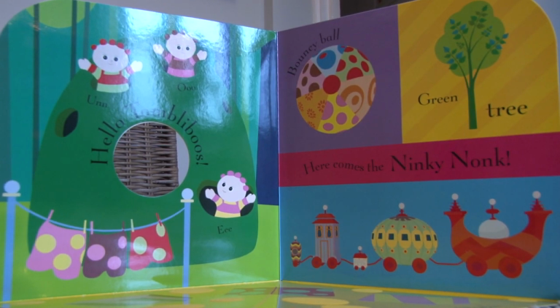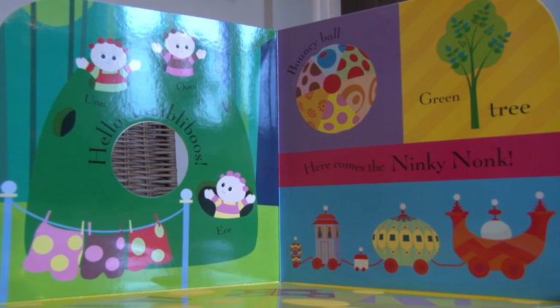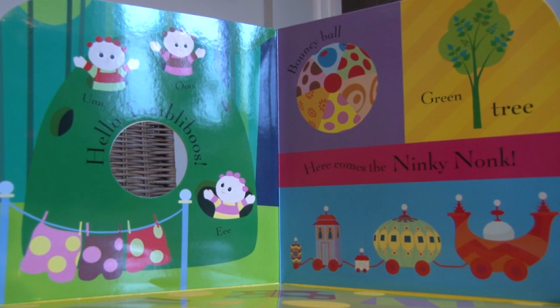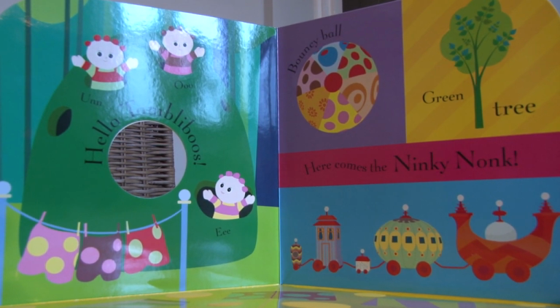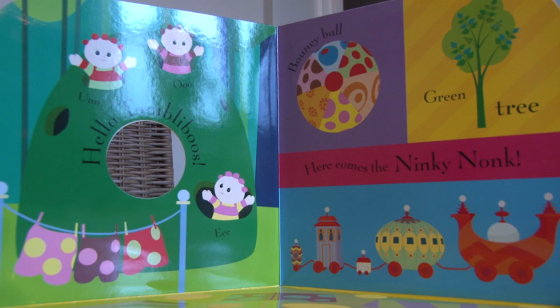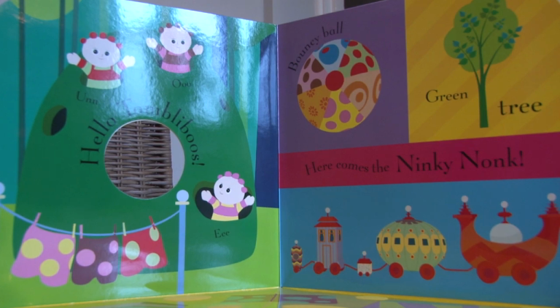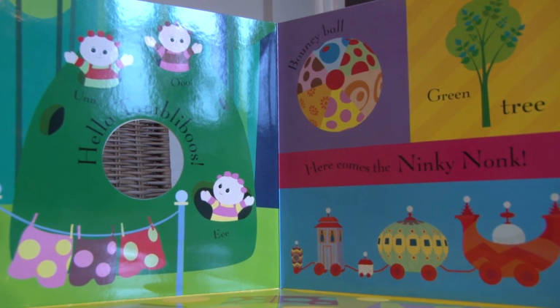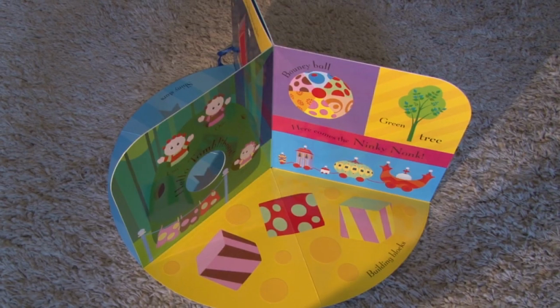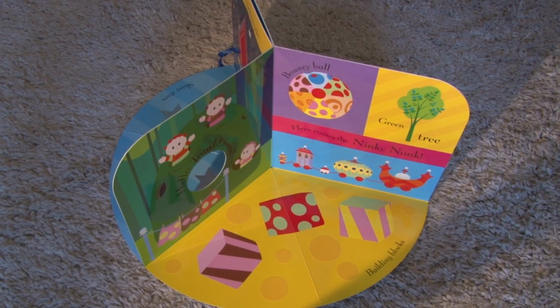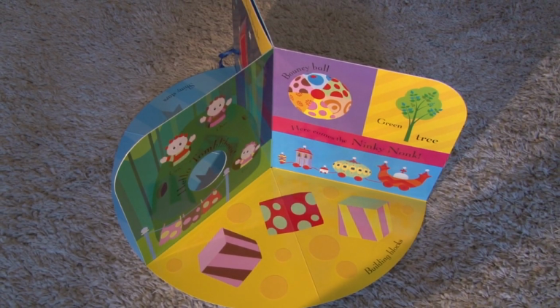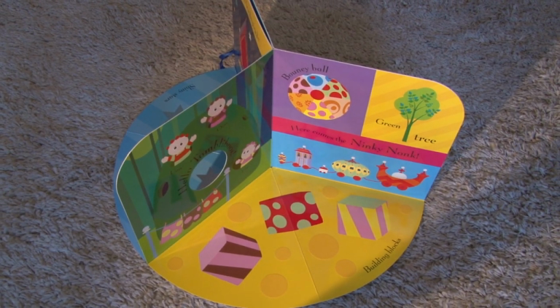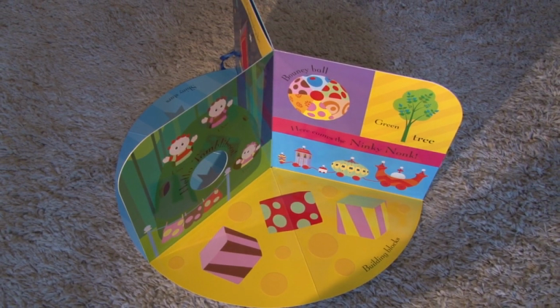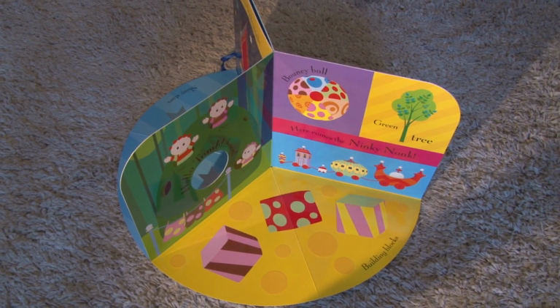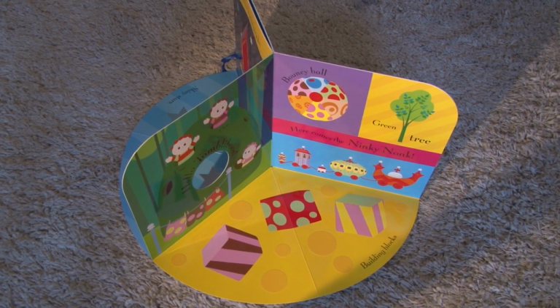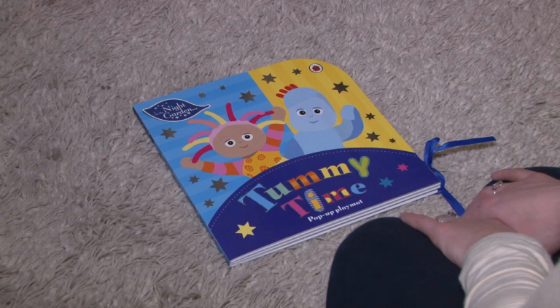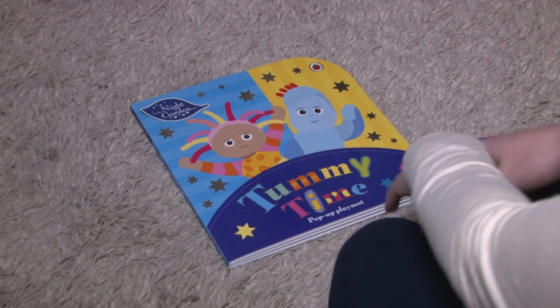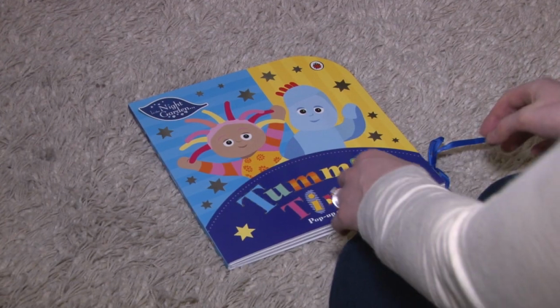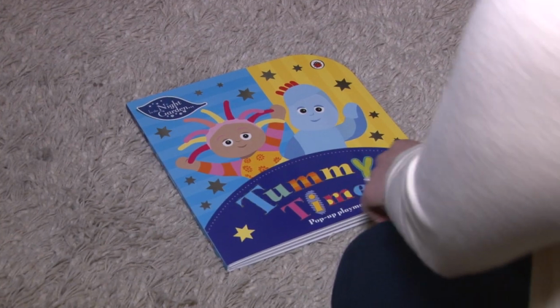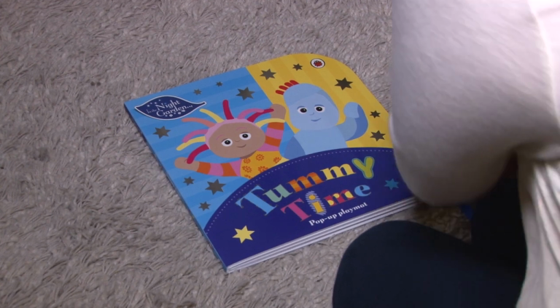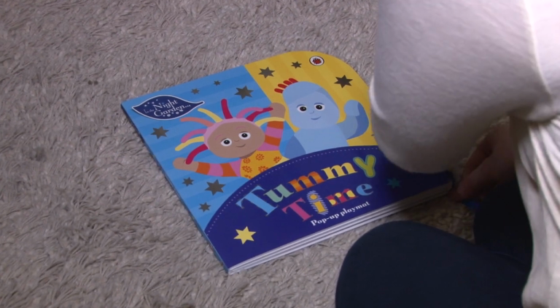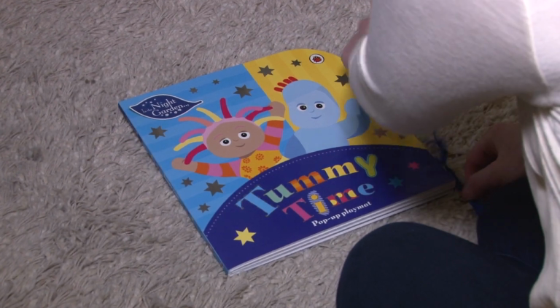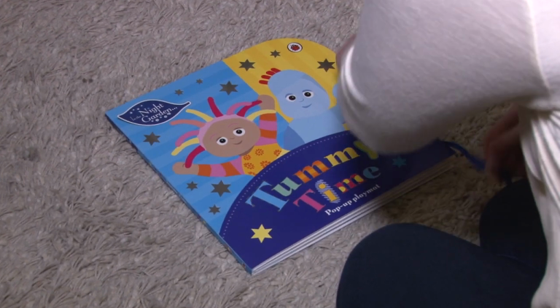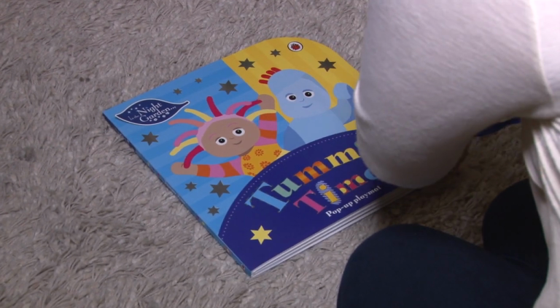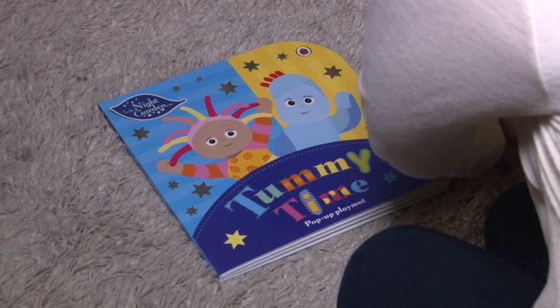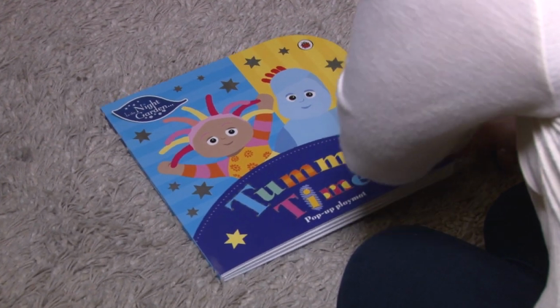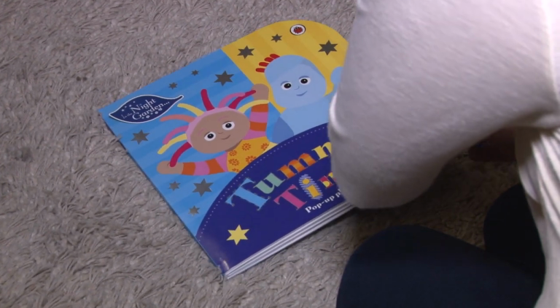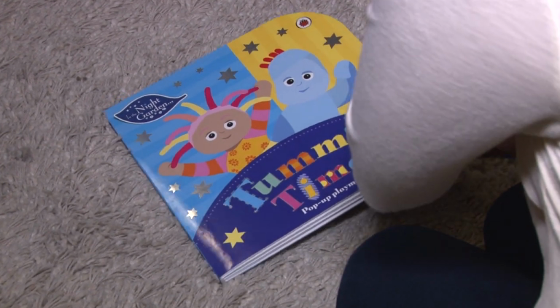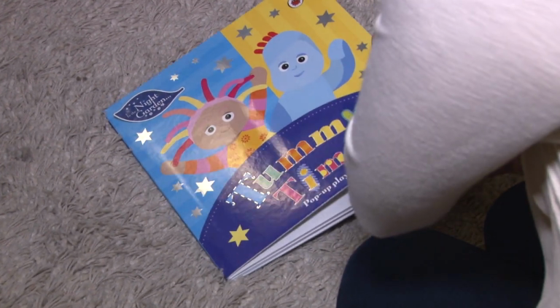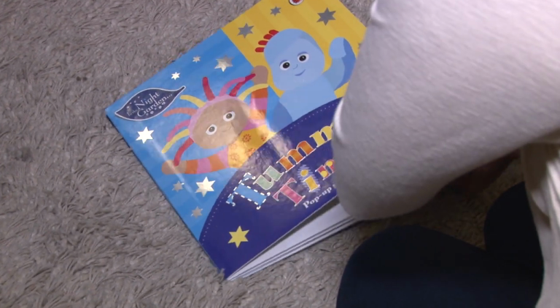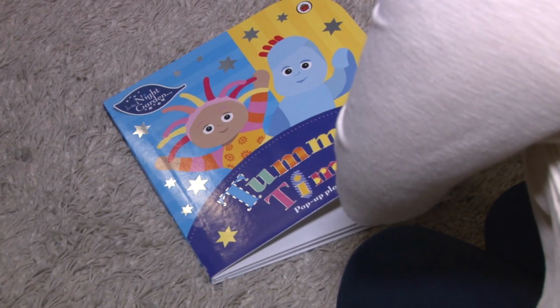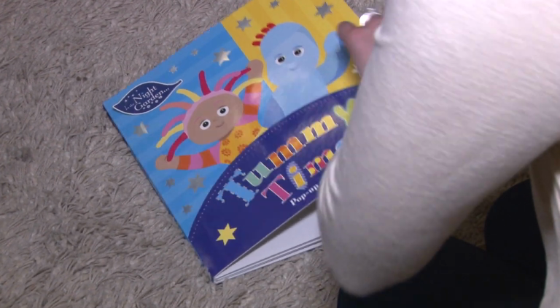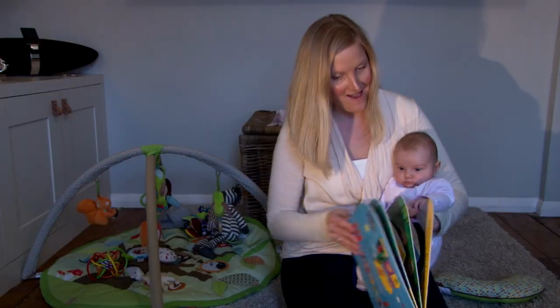The In the Night Garden tummy time book works just like any of your ordinary books when it sits on the bookshelf, so it slots in really easily to store. However, when you're ready to do tummy time, it folds out.